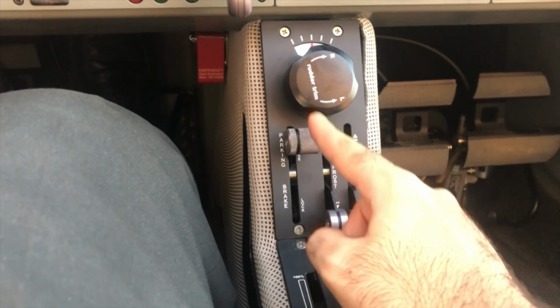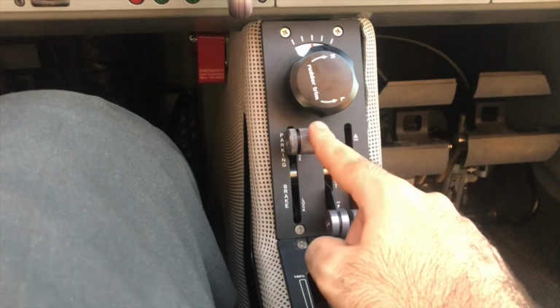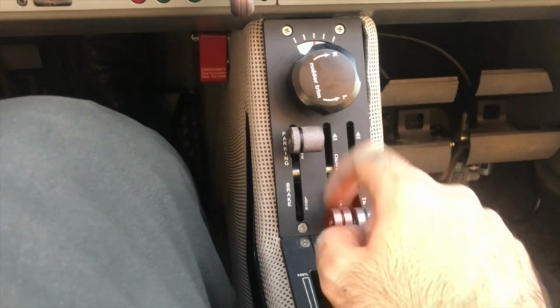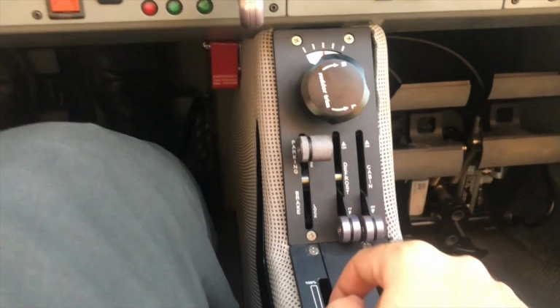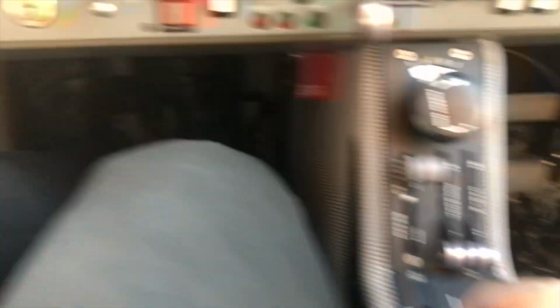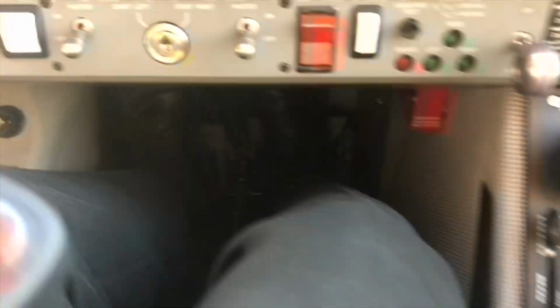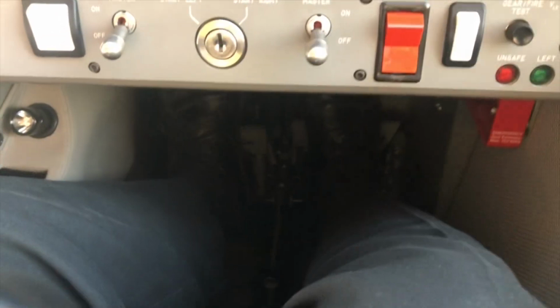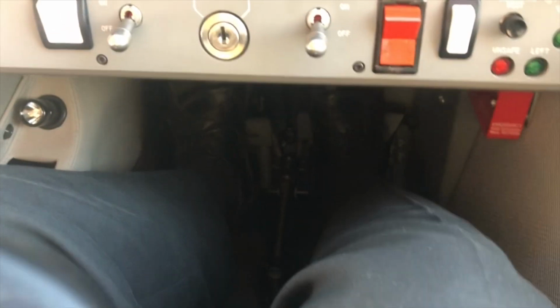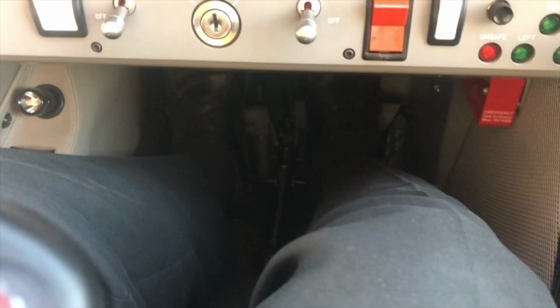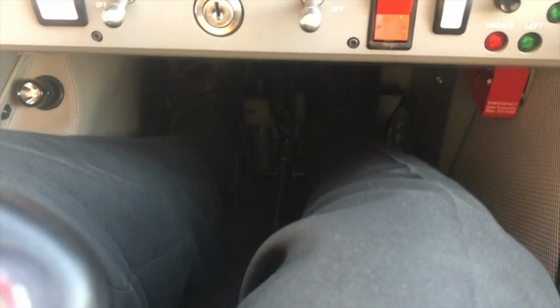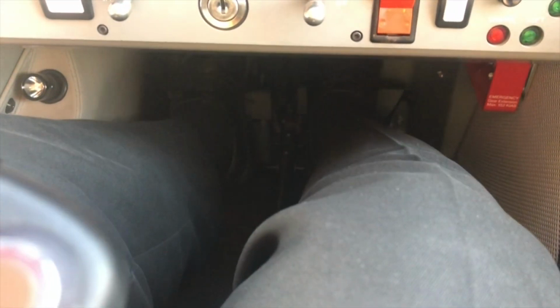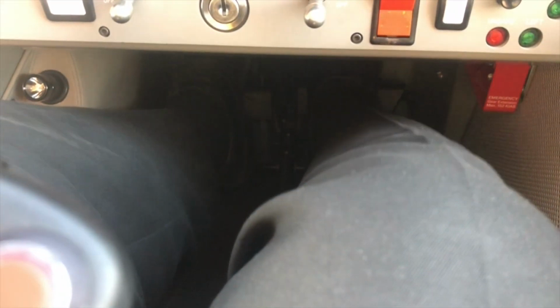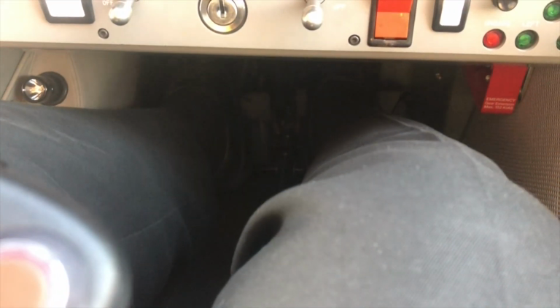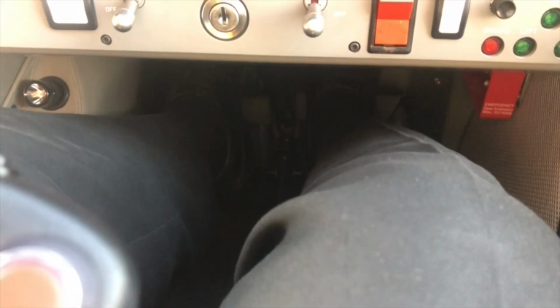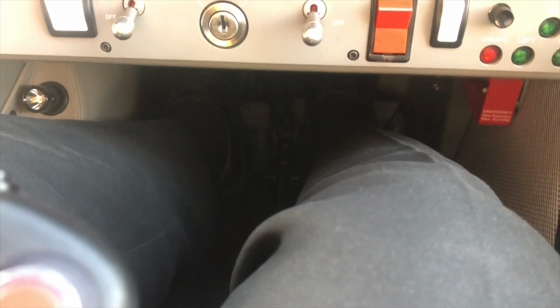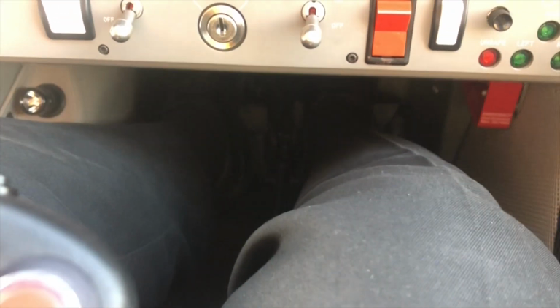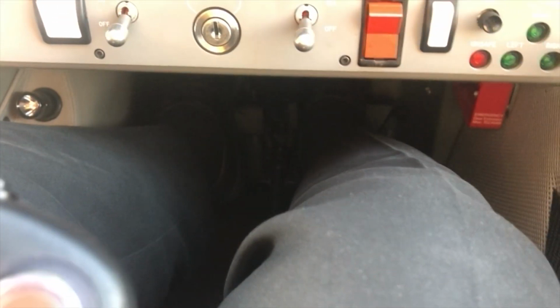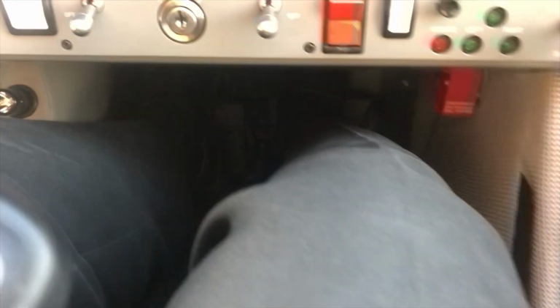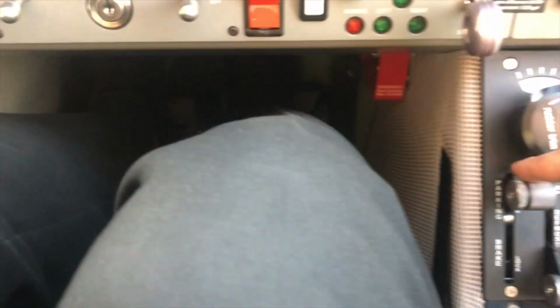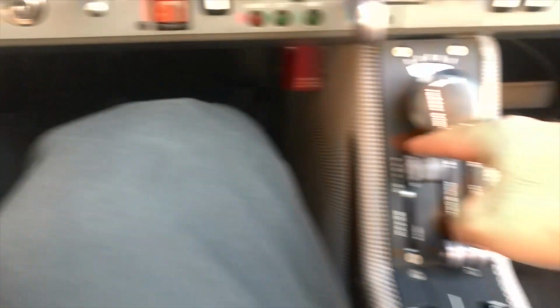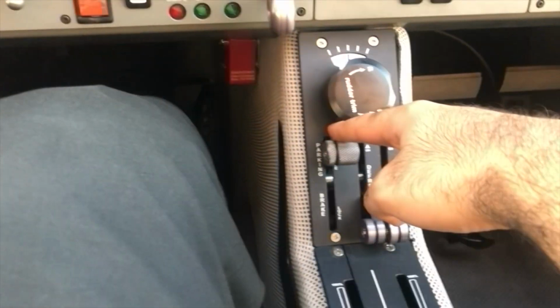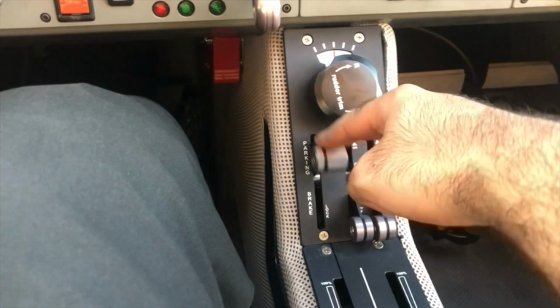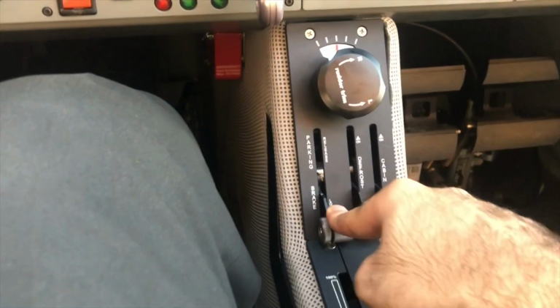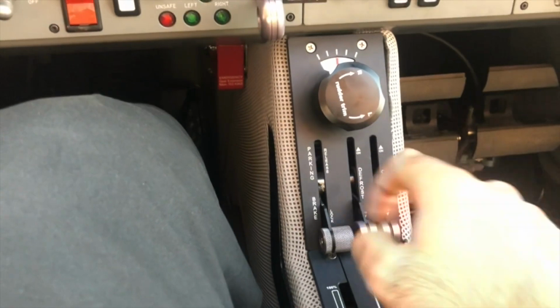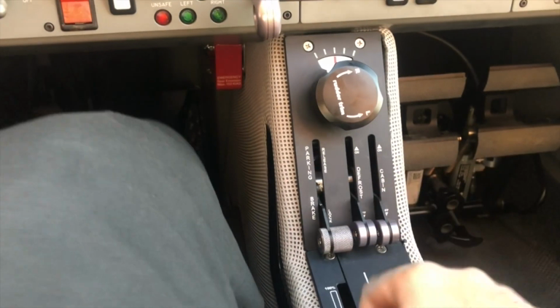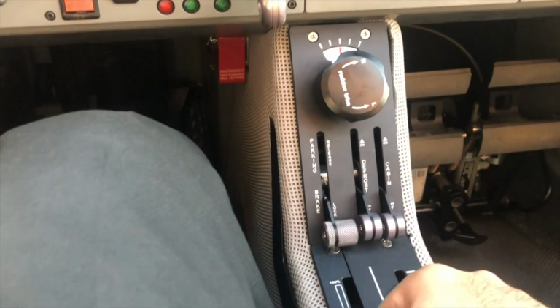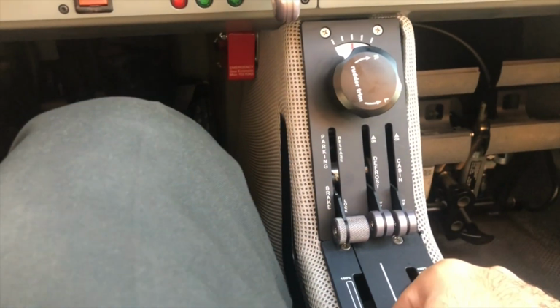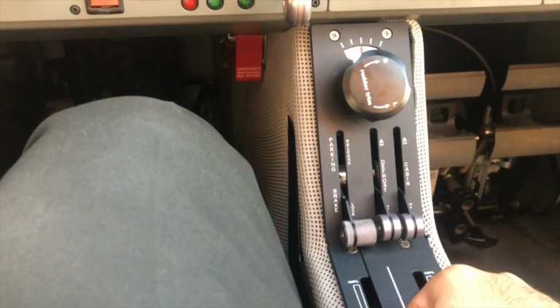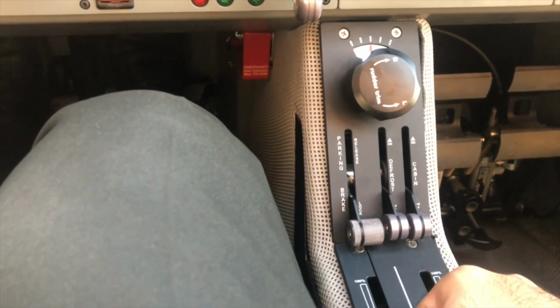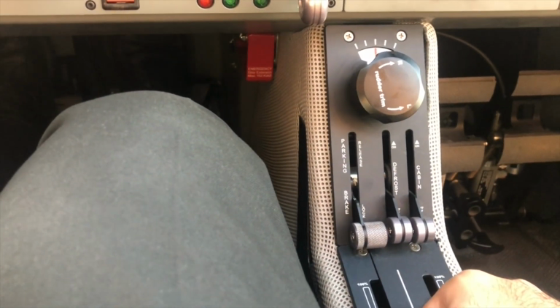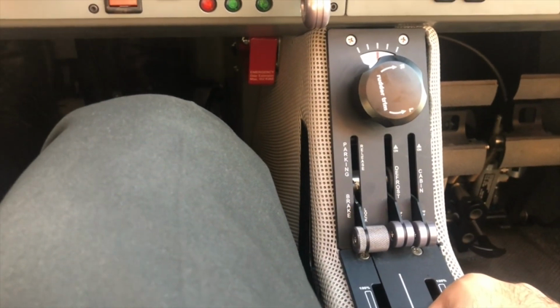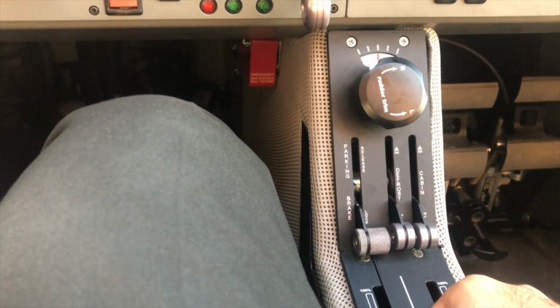Next, we have the parking brake. When applying the parking brake, first make sure it's released — you need to press hard on the brakes with your toes, and then you set the parking brake.